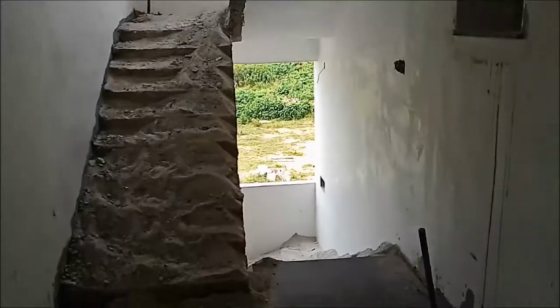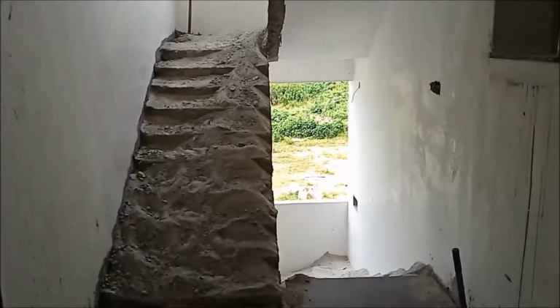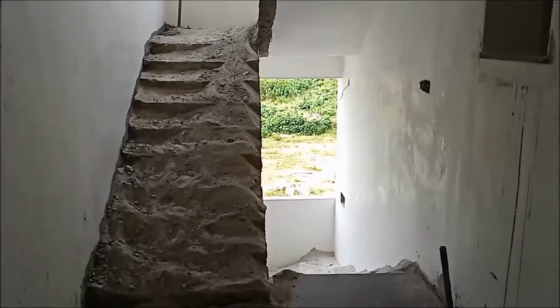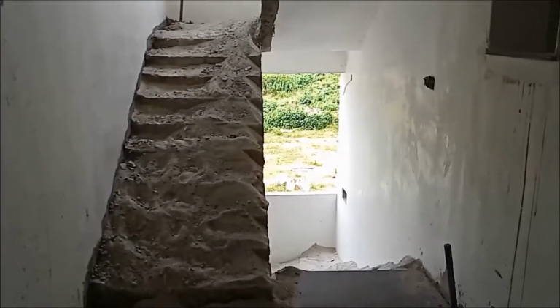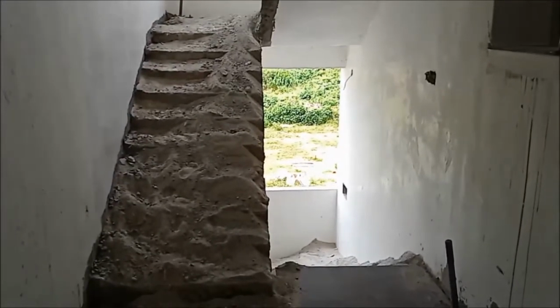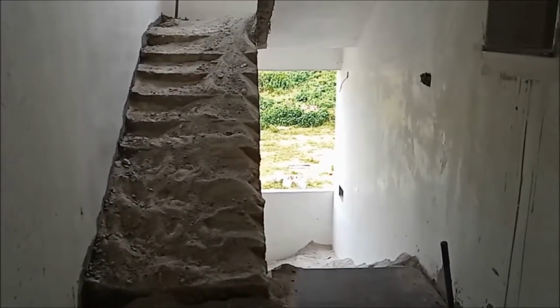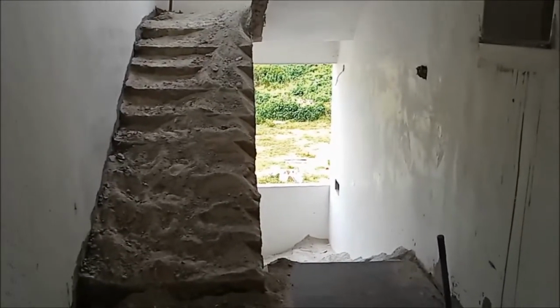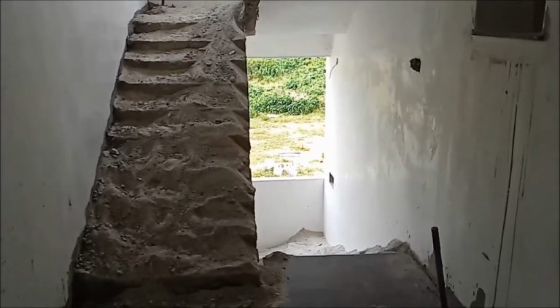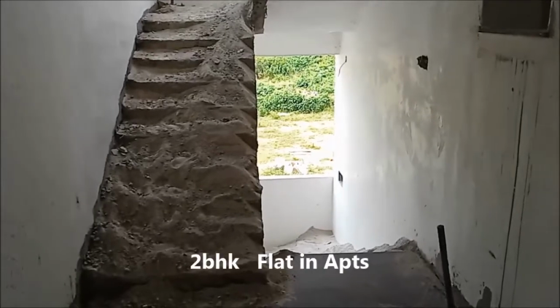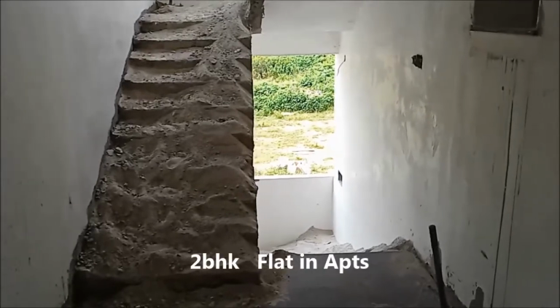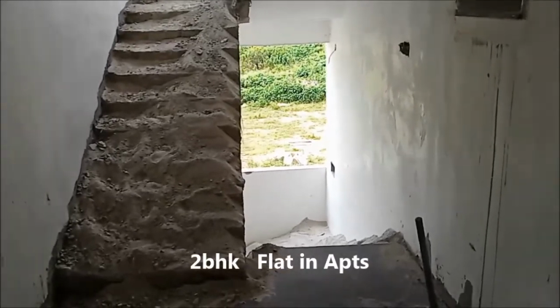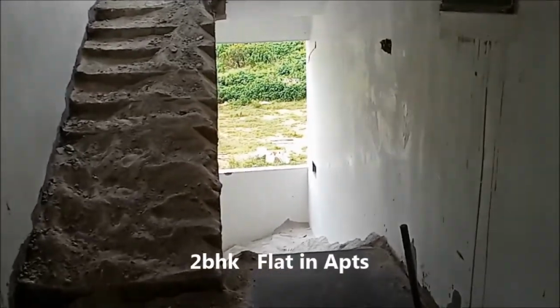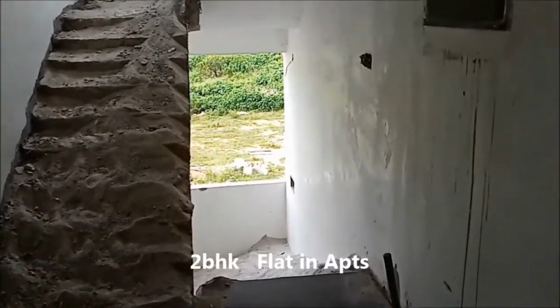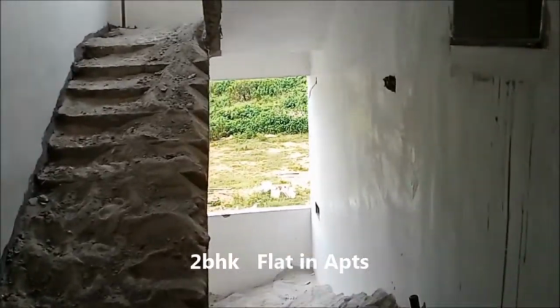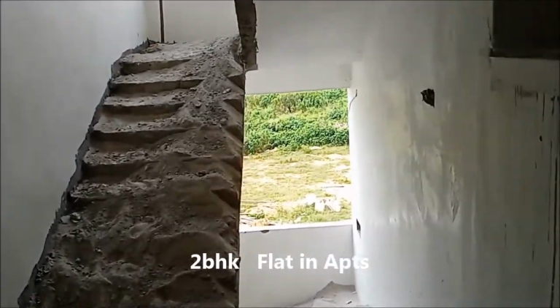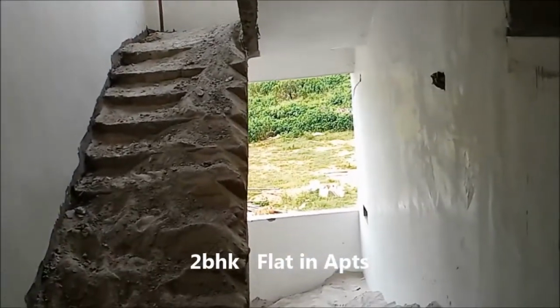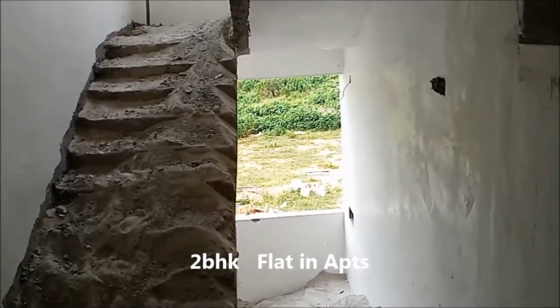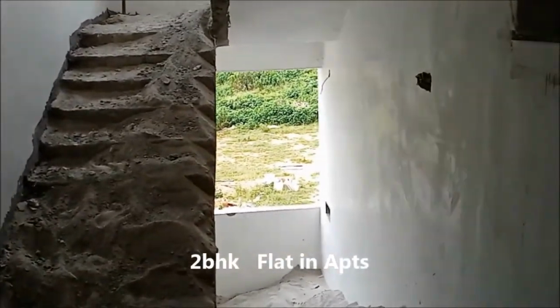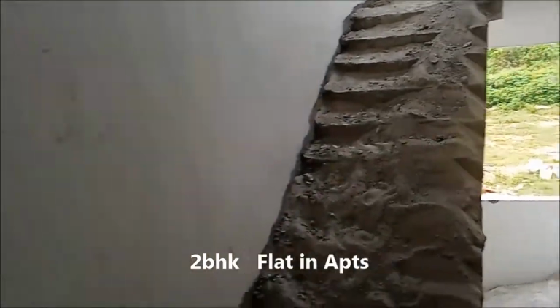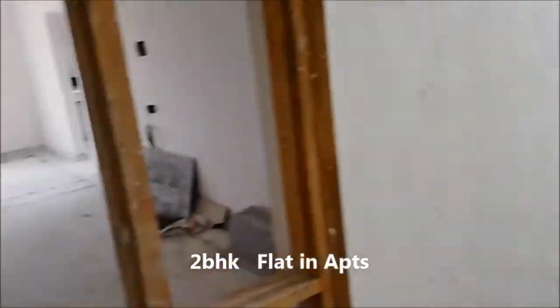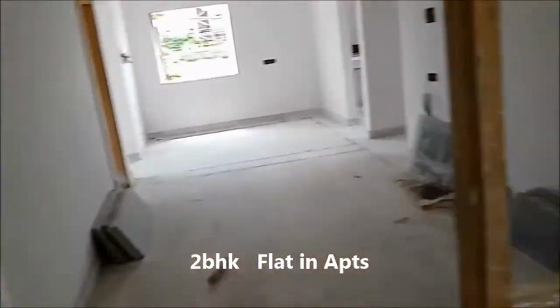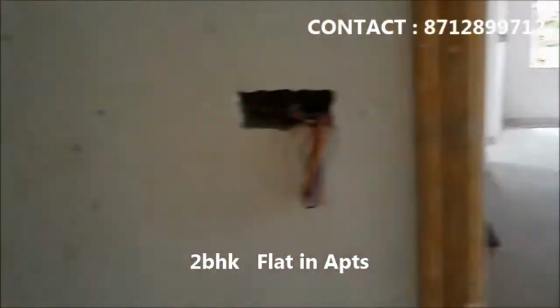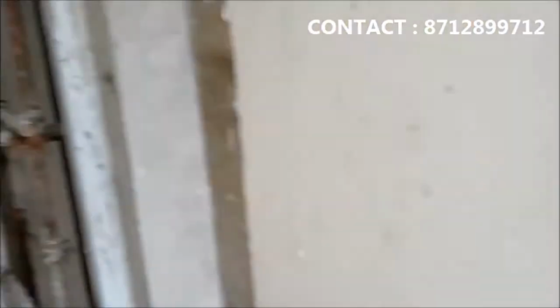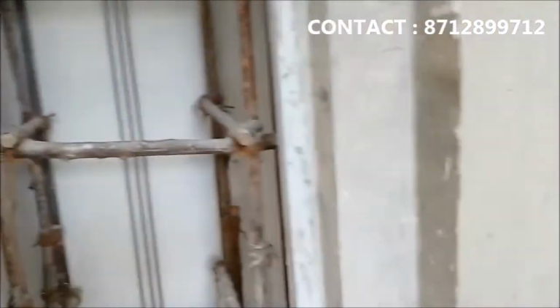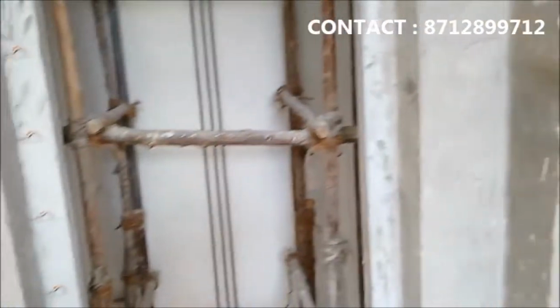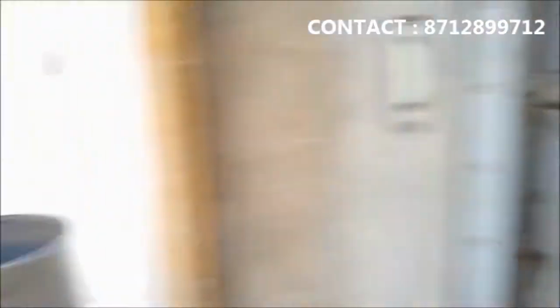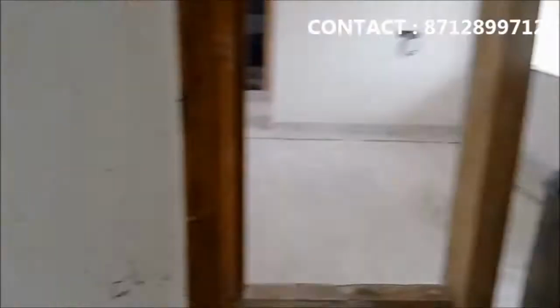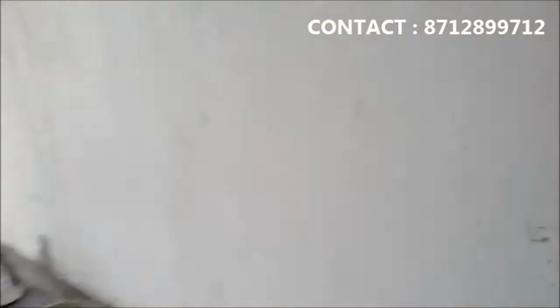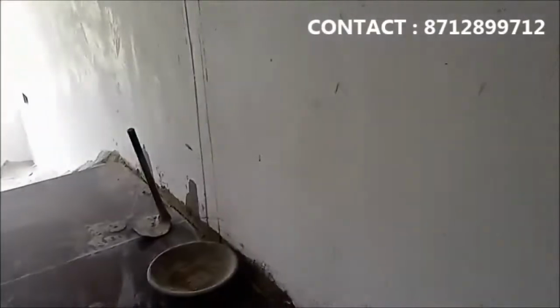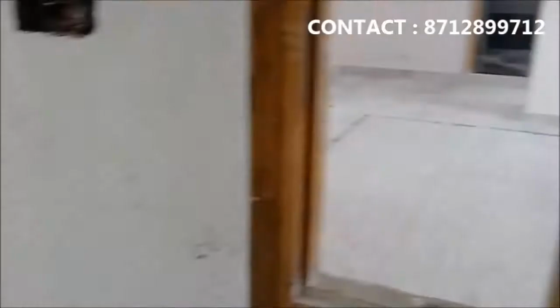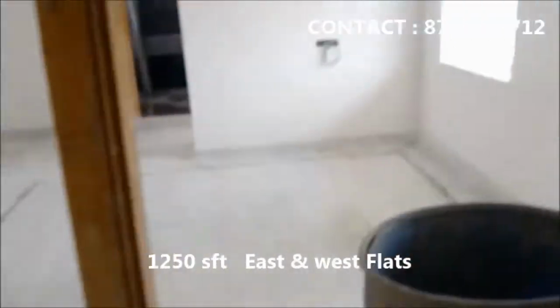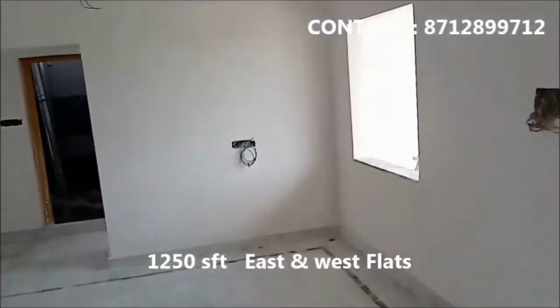Namaskar, welcome to Independent House For Sale channel. 1250 SFT flat in apartment, HMDA approved layout. 1250 SFT with lift, steps in low, bathroom, kitchen location.